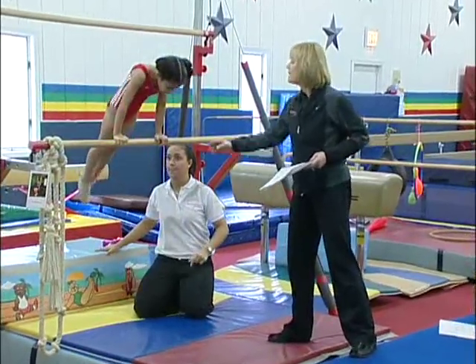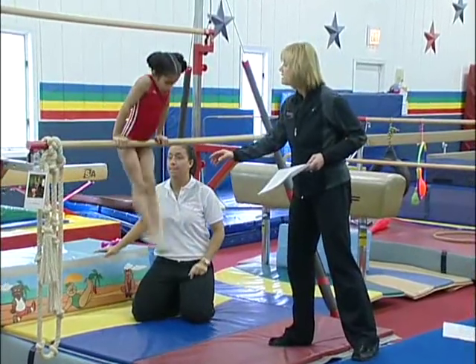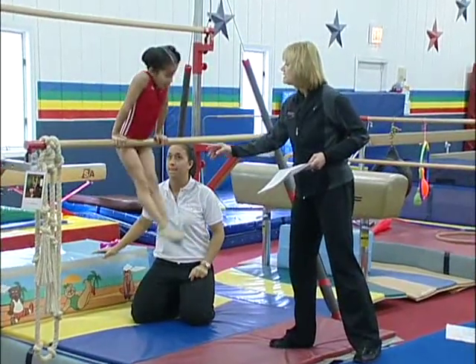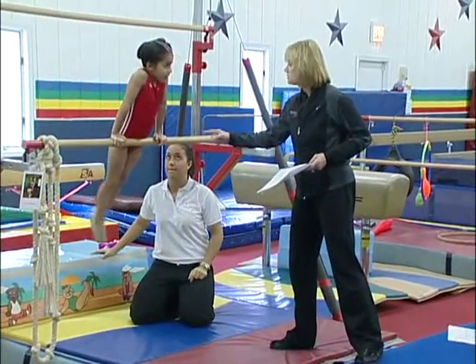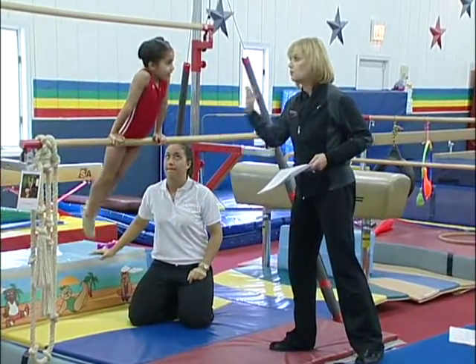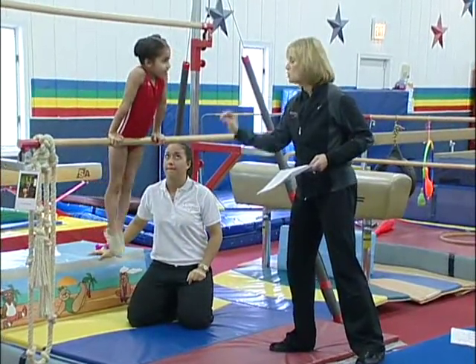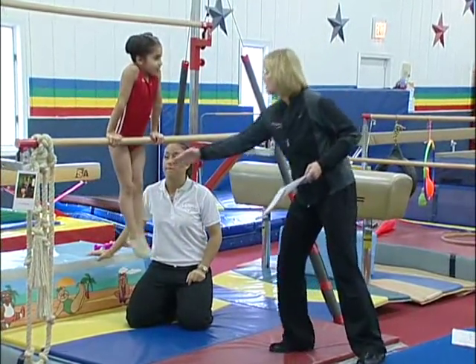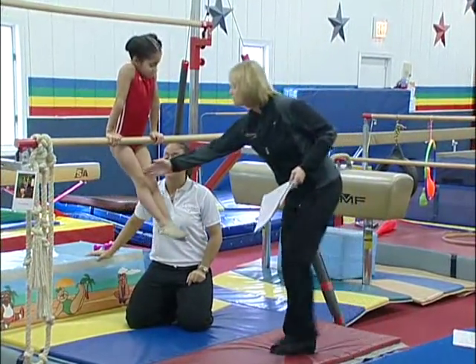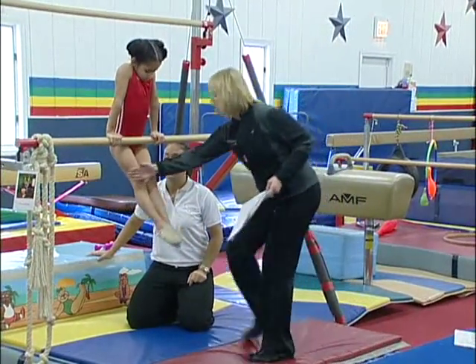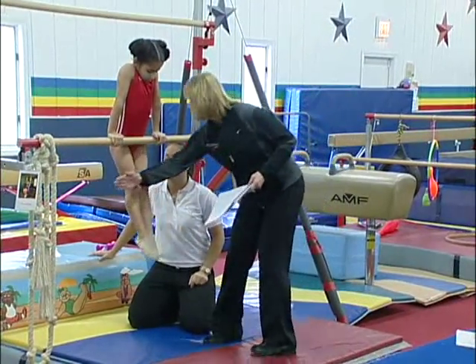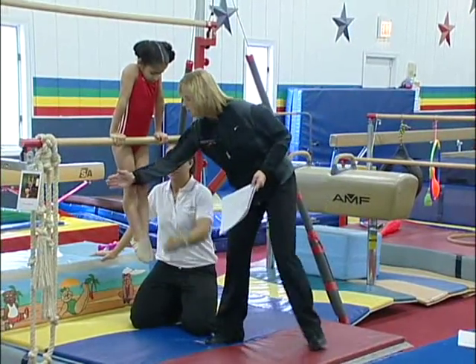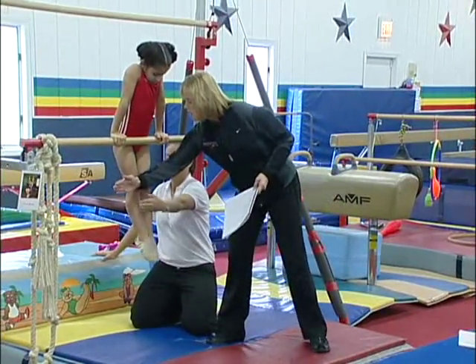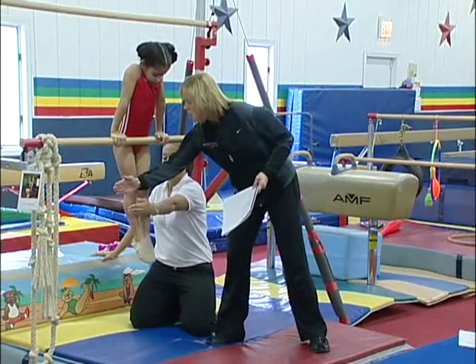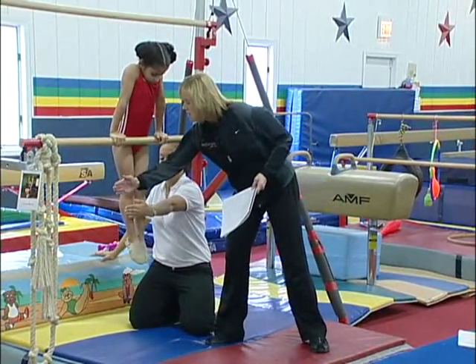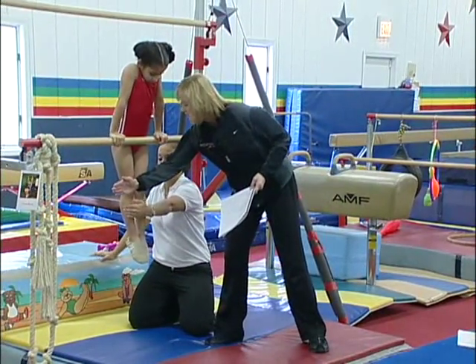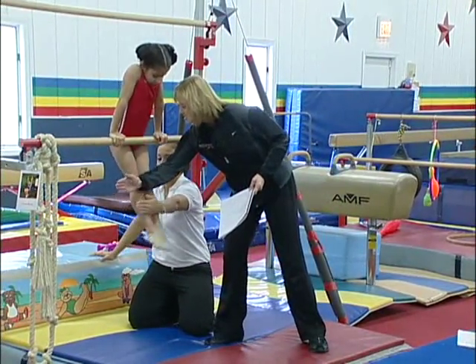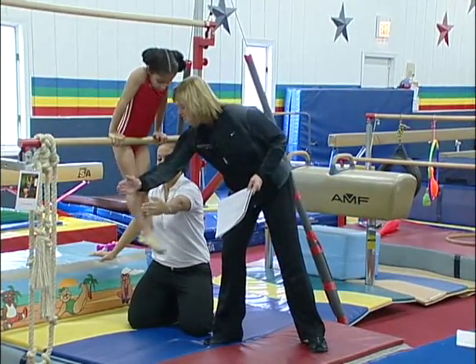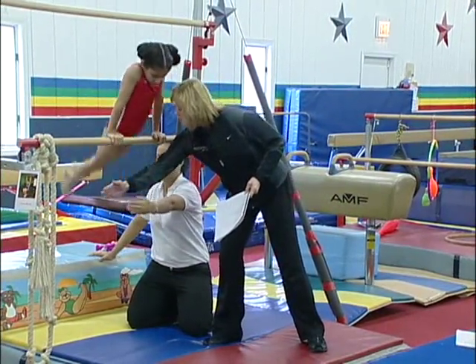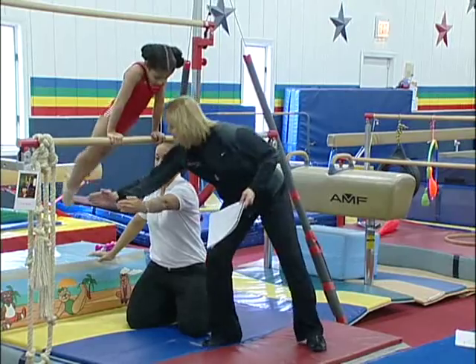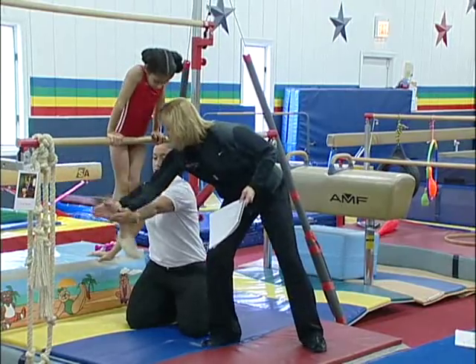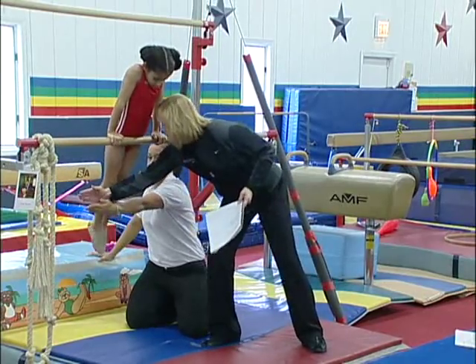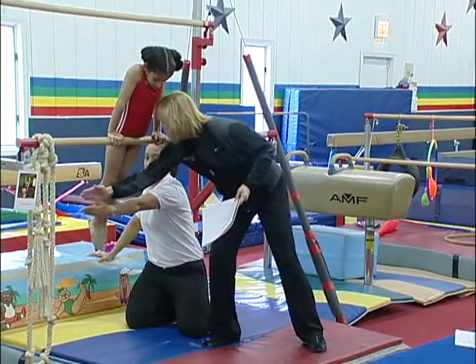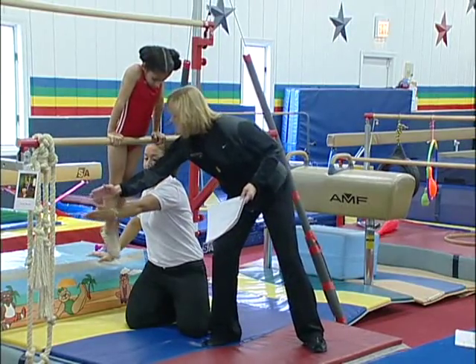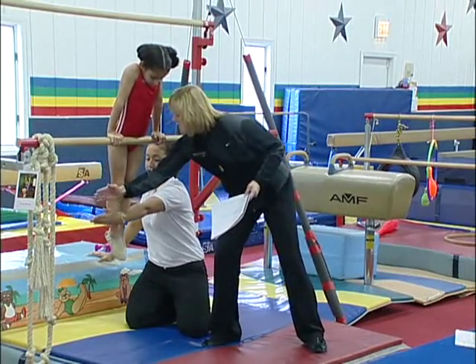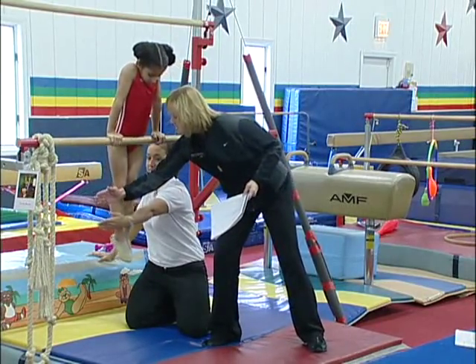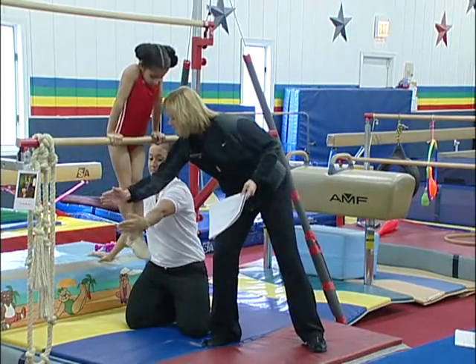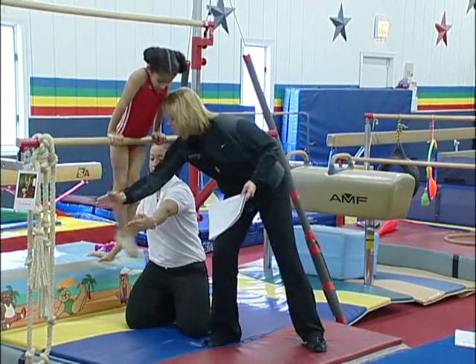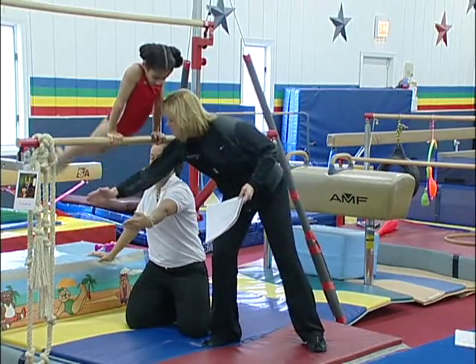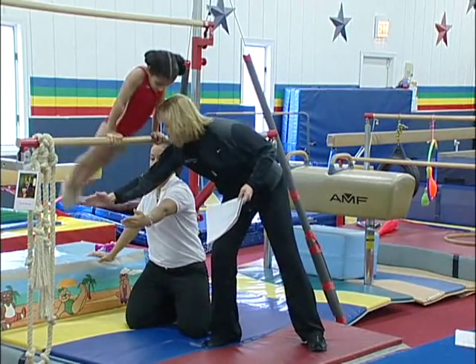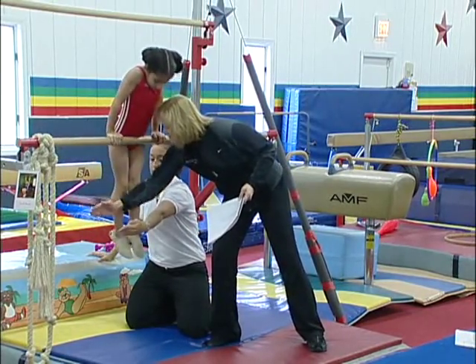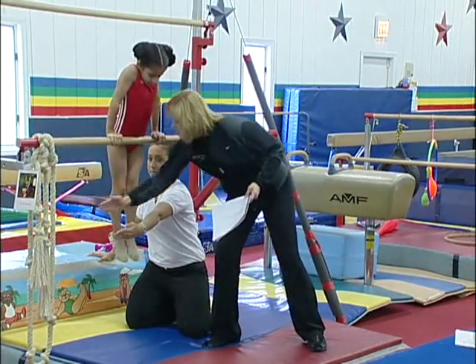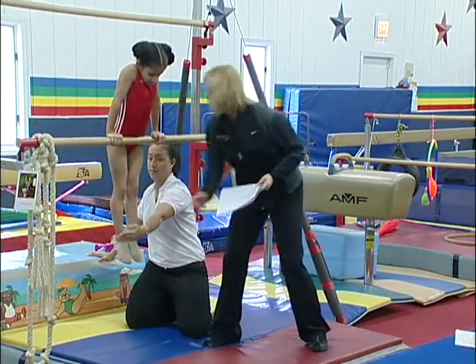Cast, come back, do it again. Don't let your feet go this far. Cast — stop, do it again, stop. Right there.